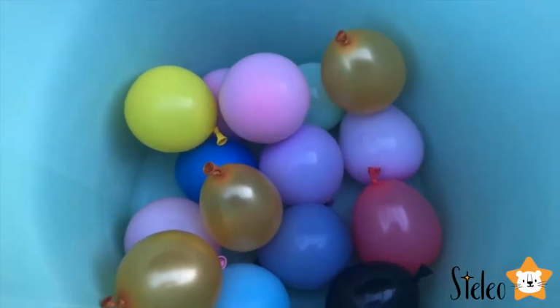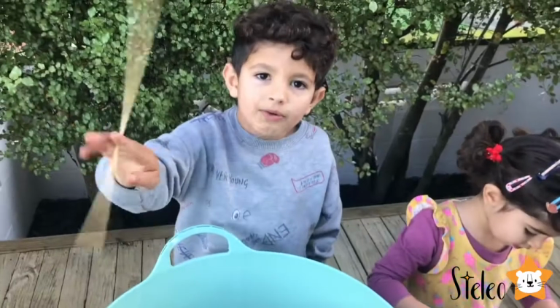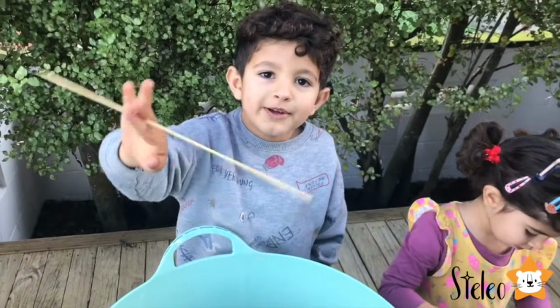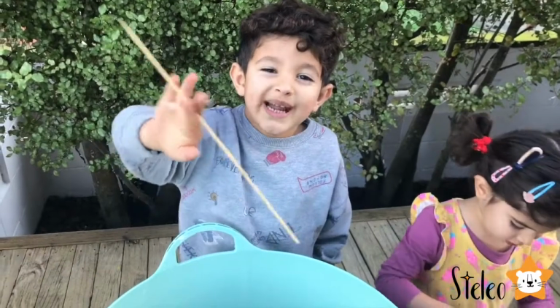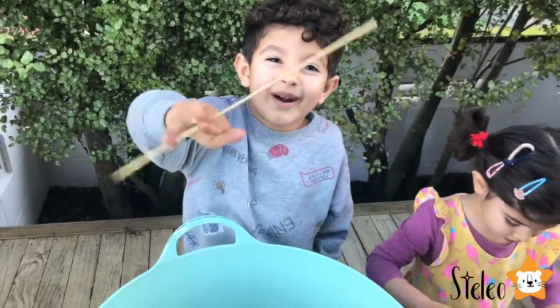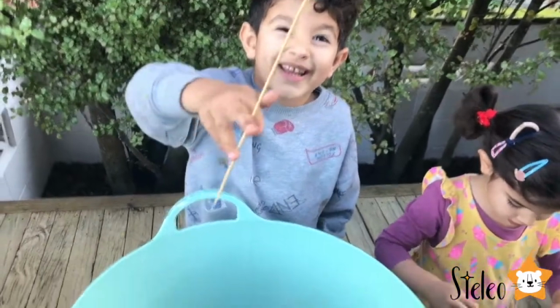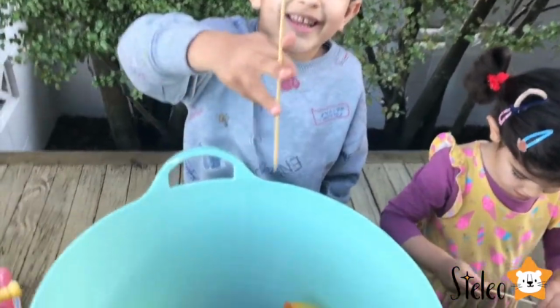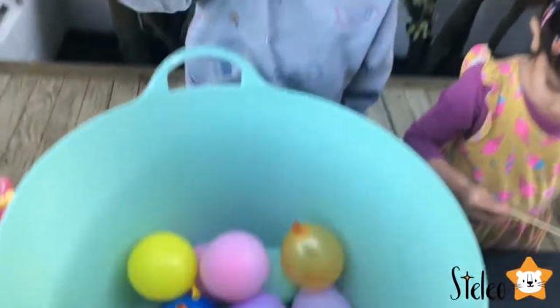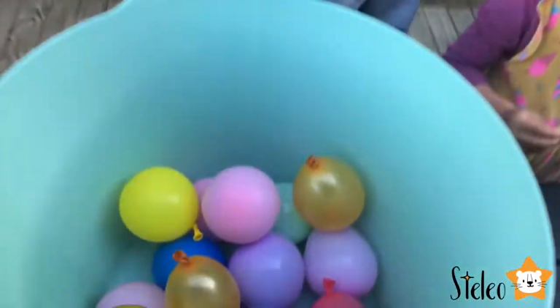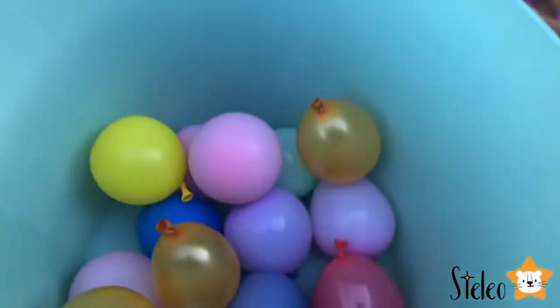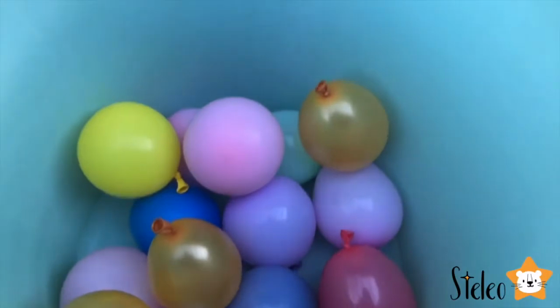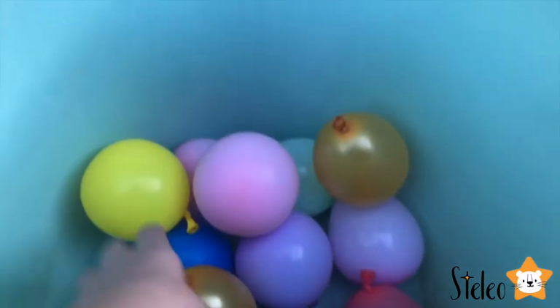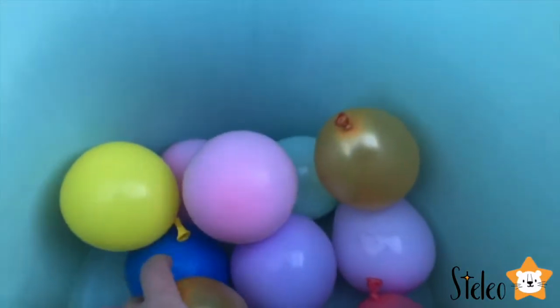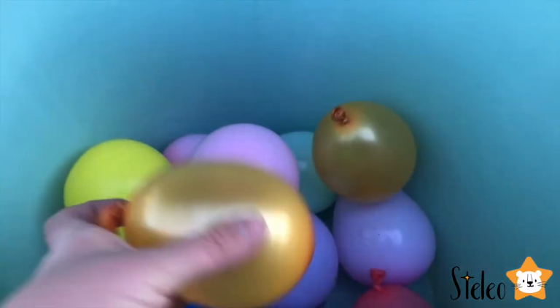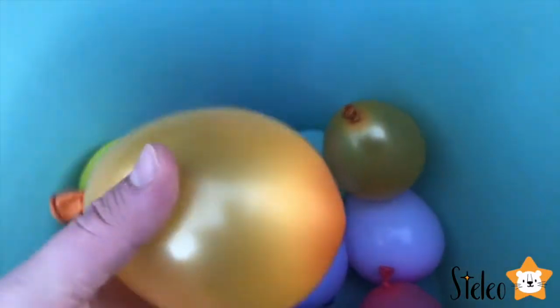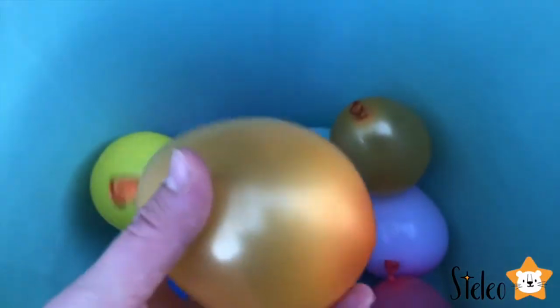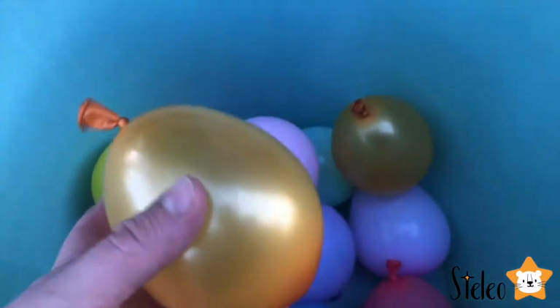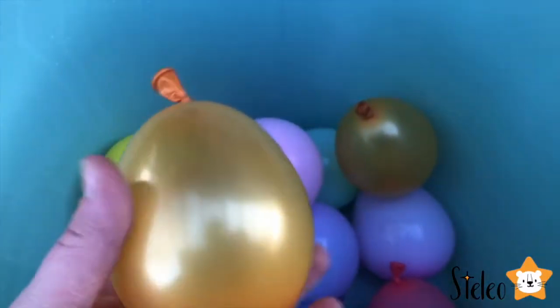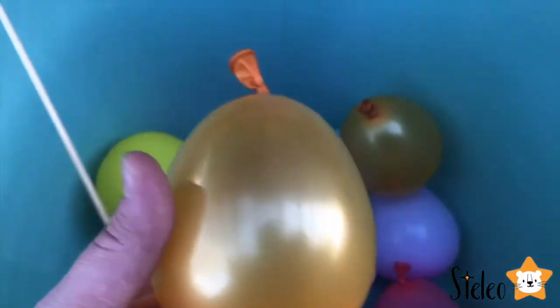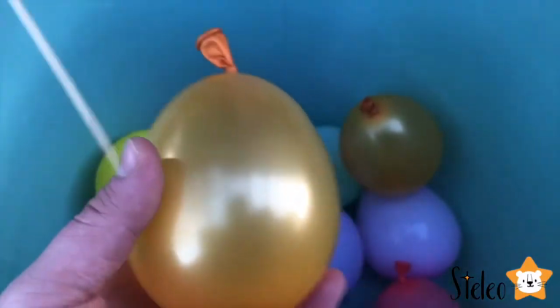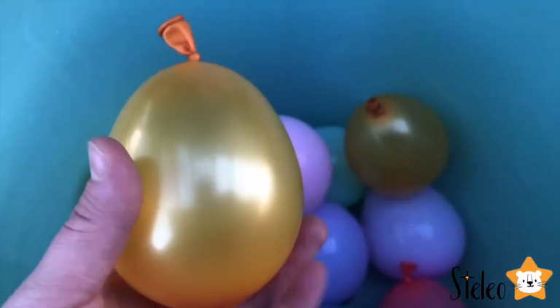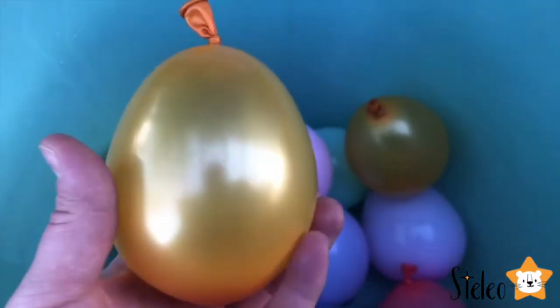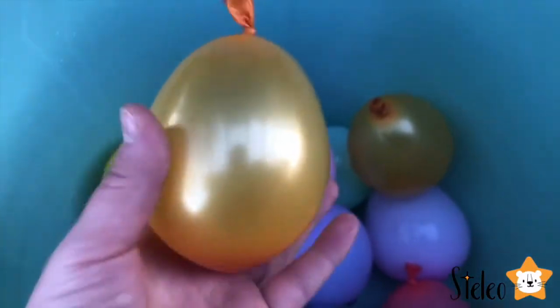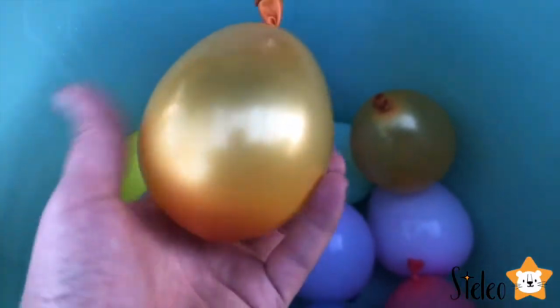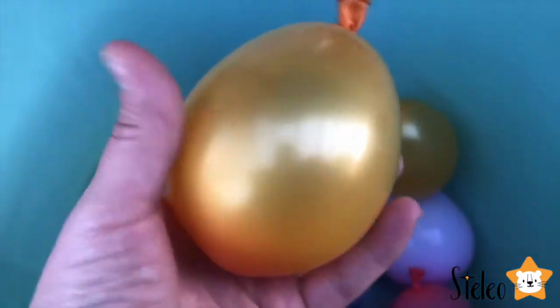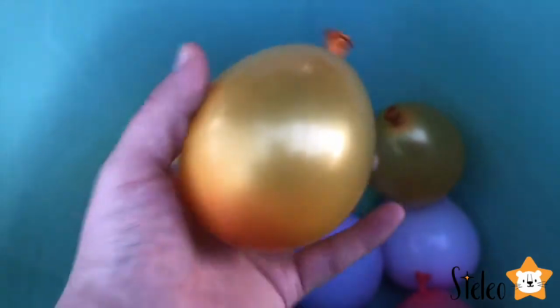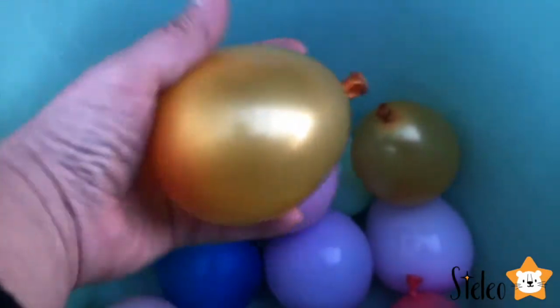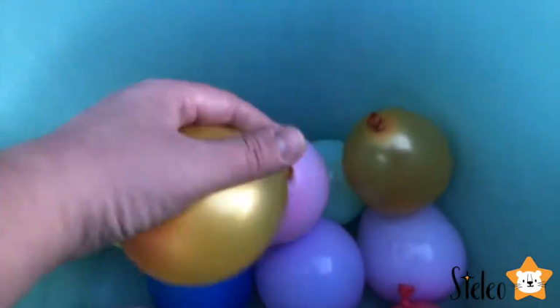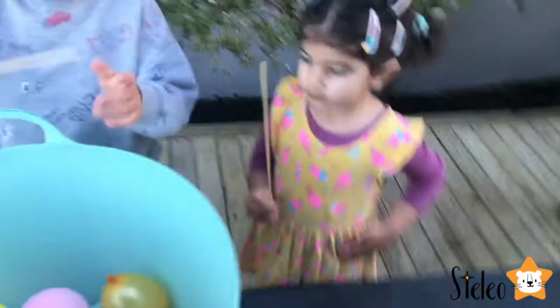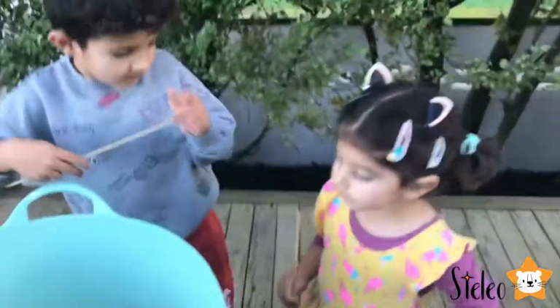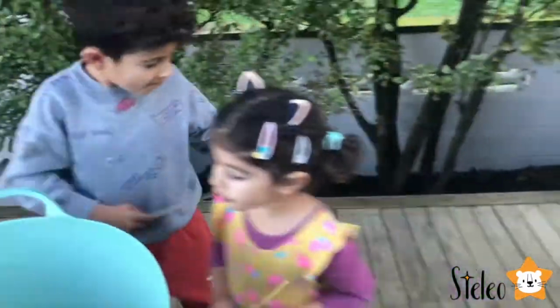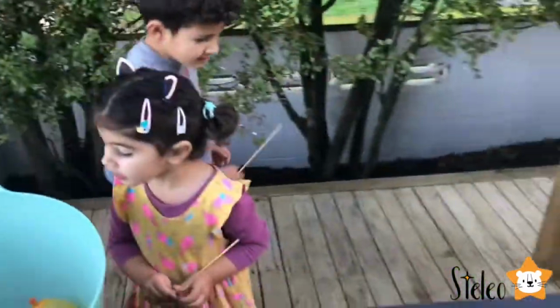Our balloons are ready! So what we did — we had small balloons and we didn't inflate them very big, so we just kept them fairly small. So what do we need to do next?